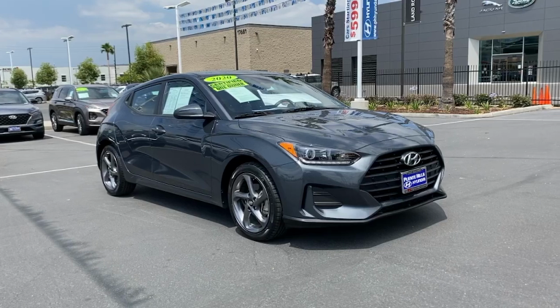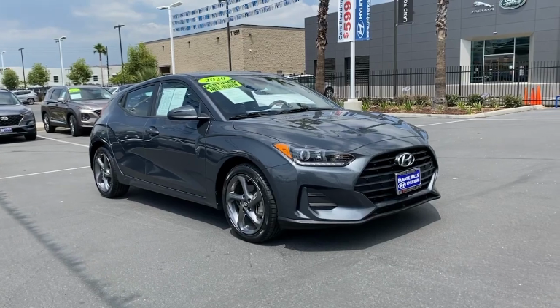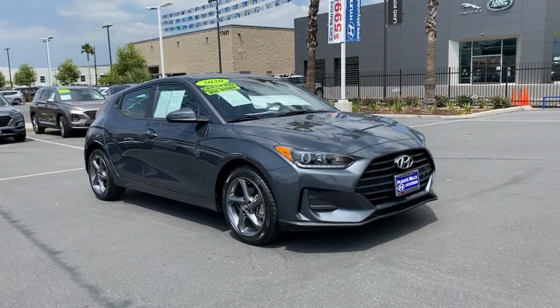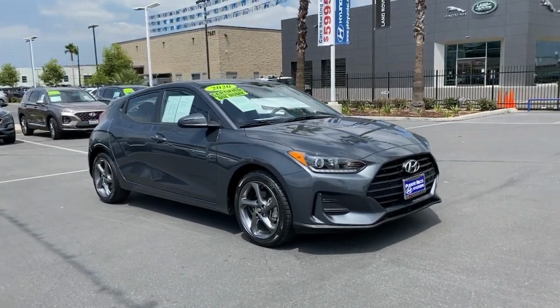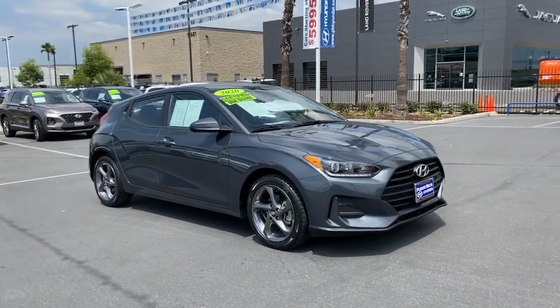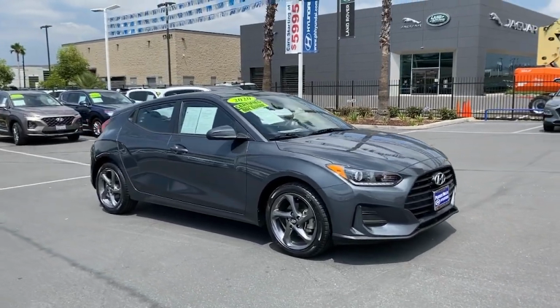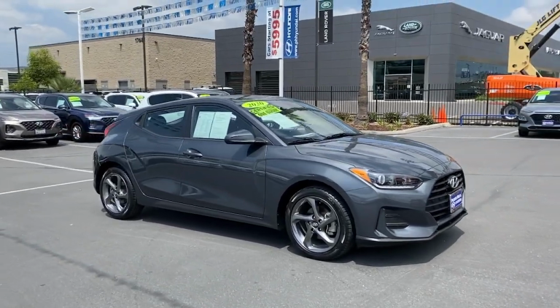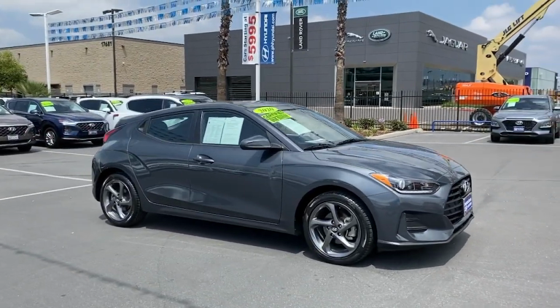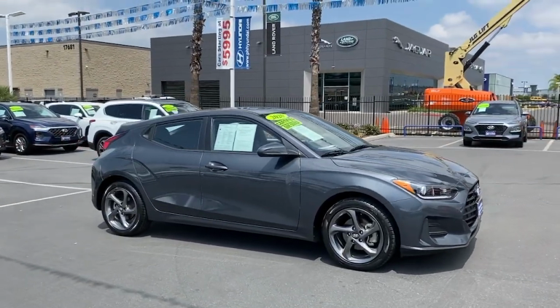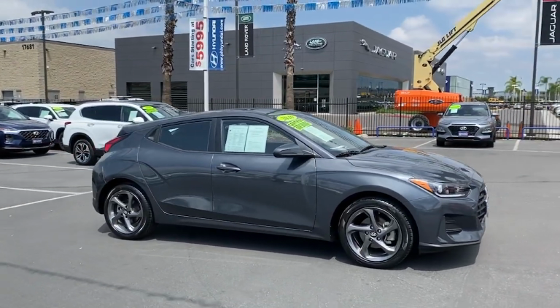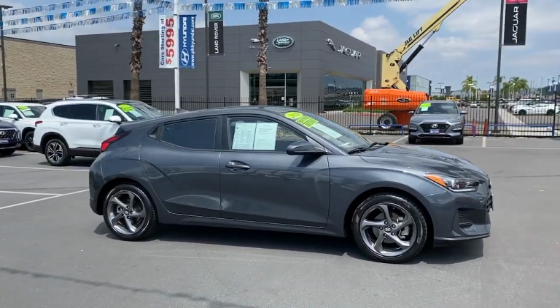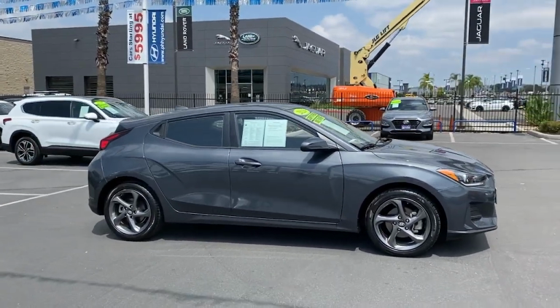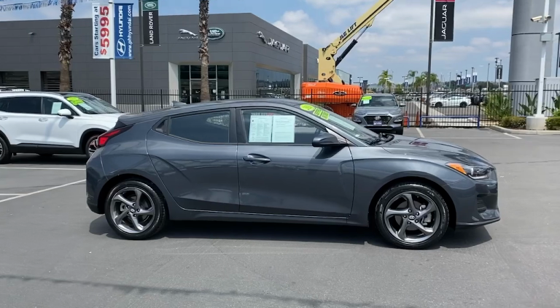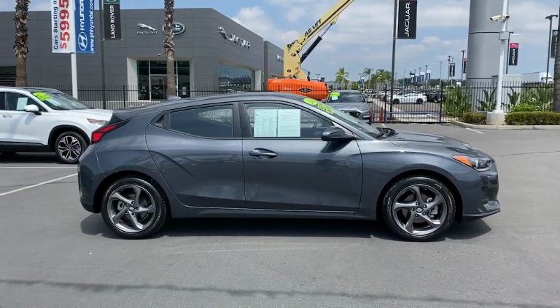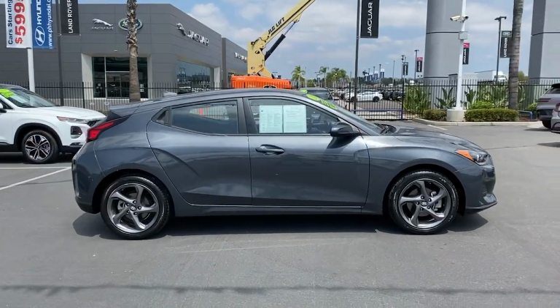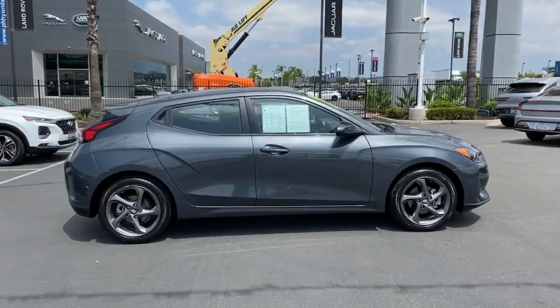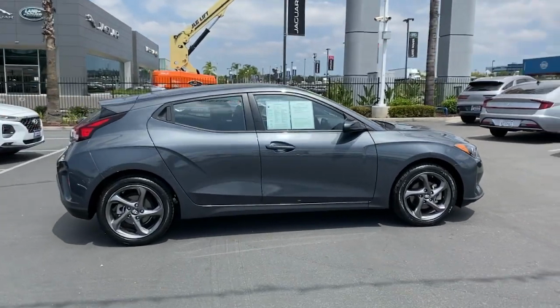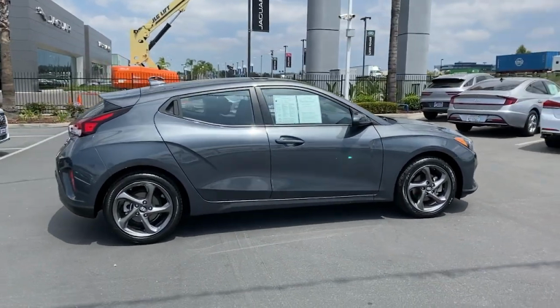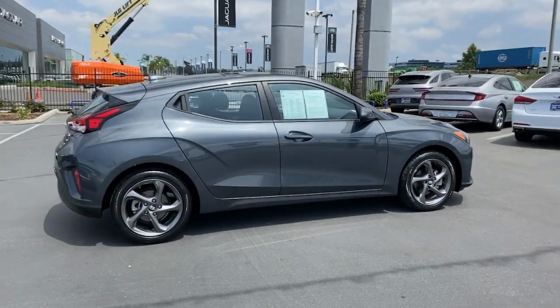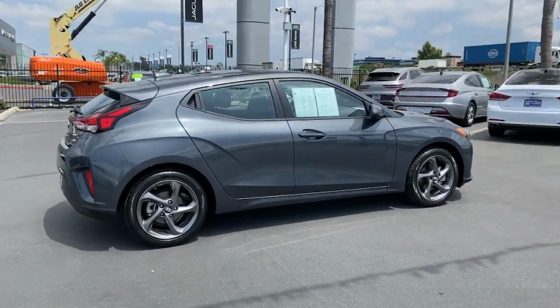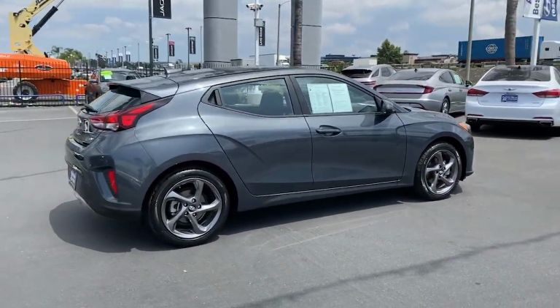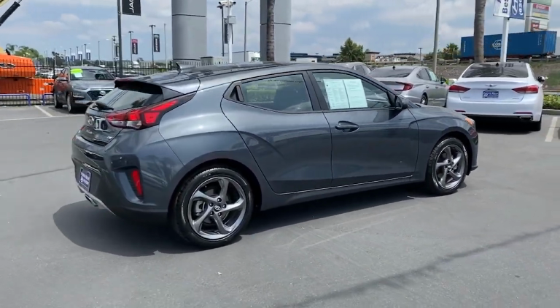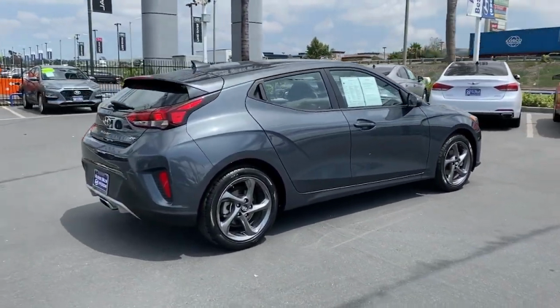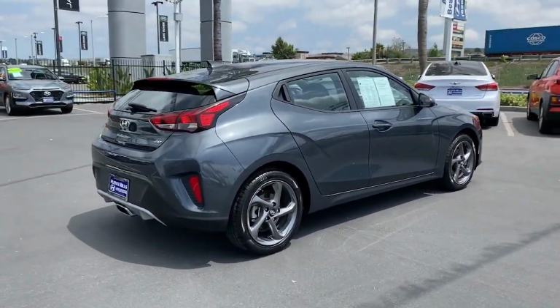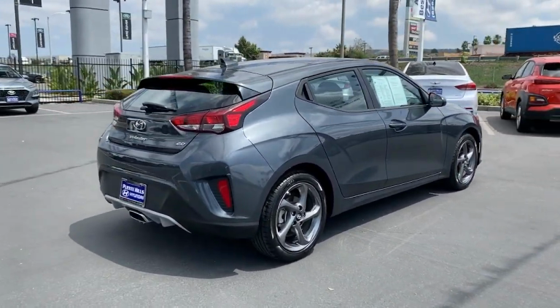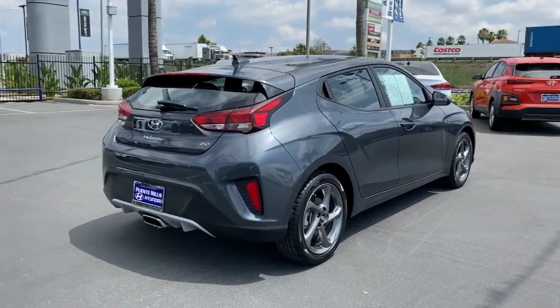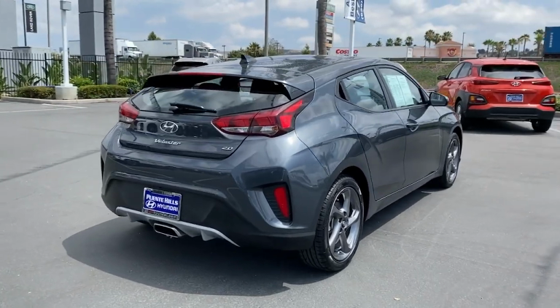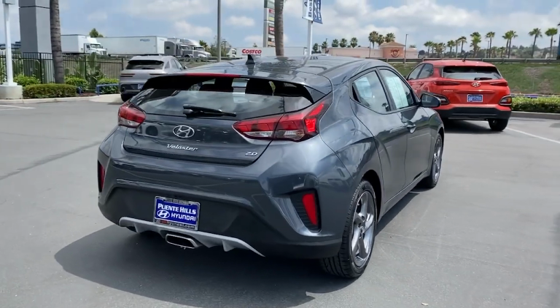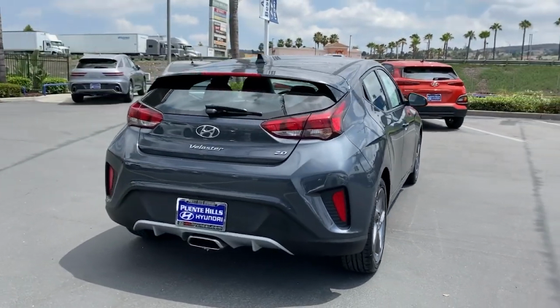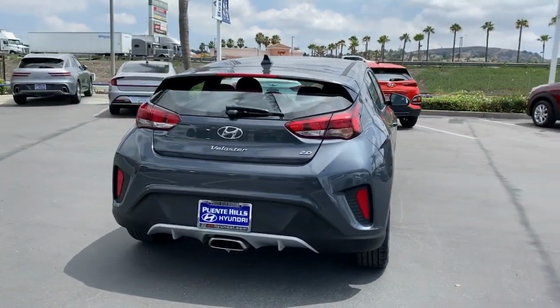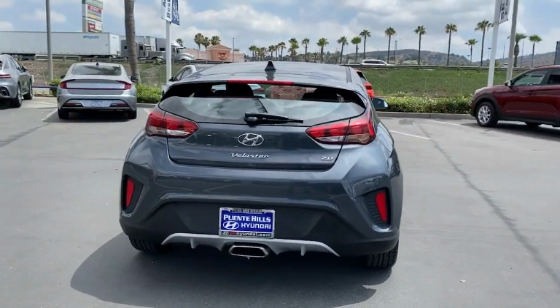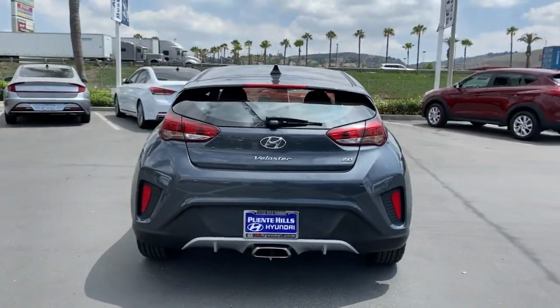Get into the 2020 Hyundai Veloster. This vehicle still has fewer than 30,000 miles on the clock, so it won't last long. Connect with the road in cutting-edge style in this heart-pounding Hyundai Veloster.